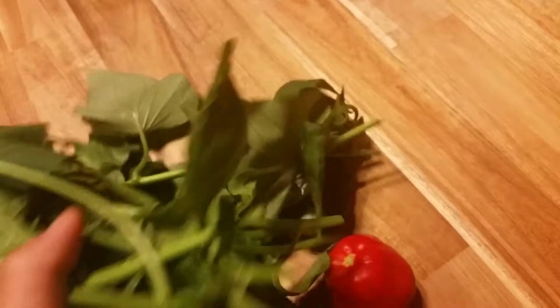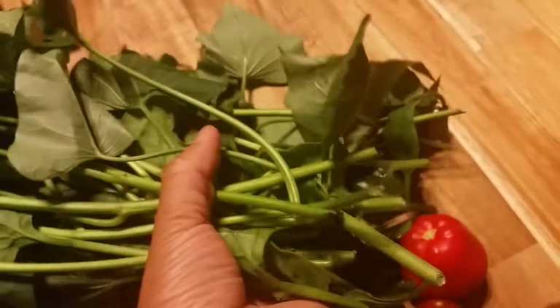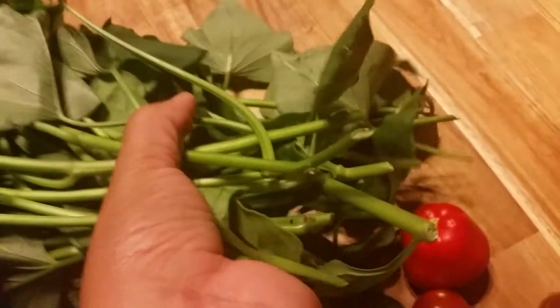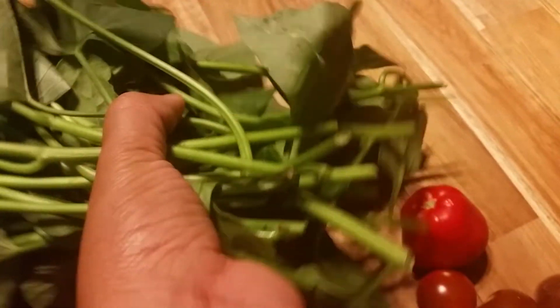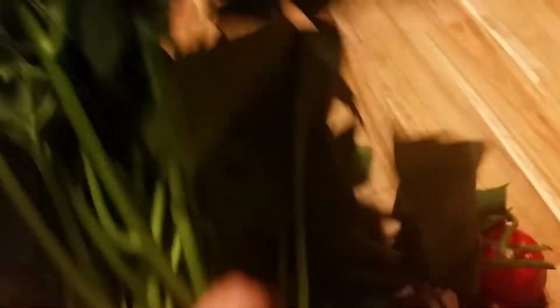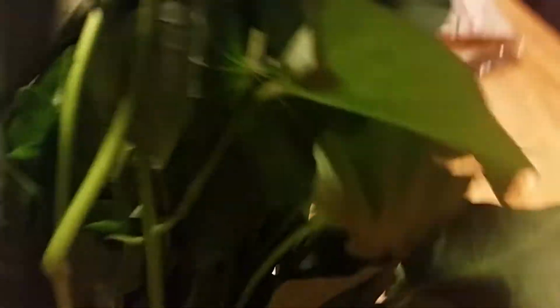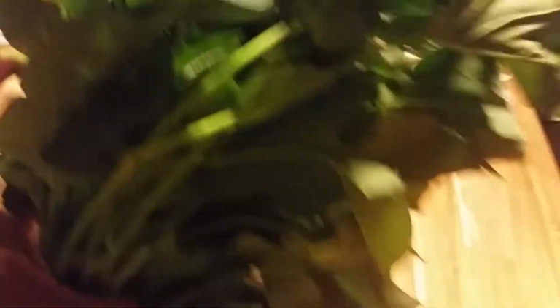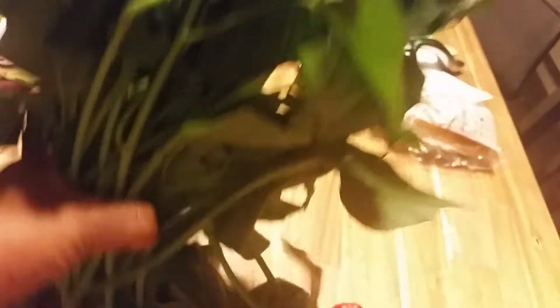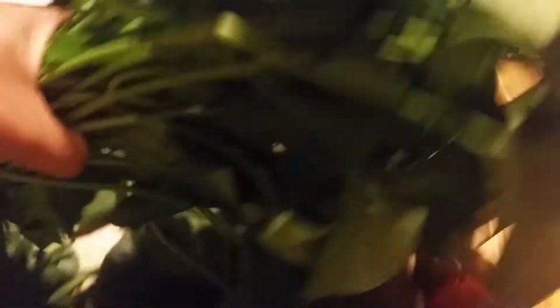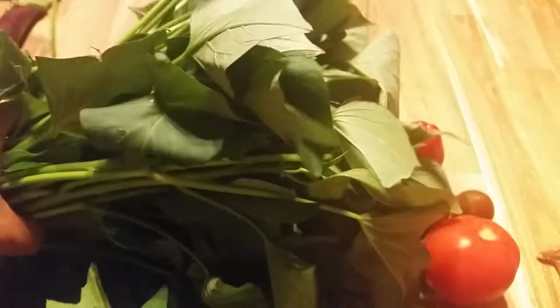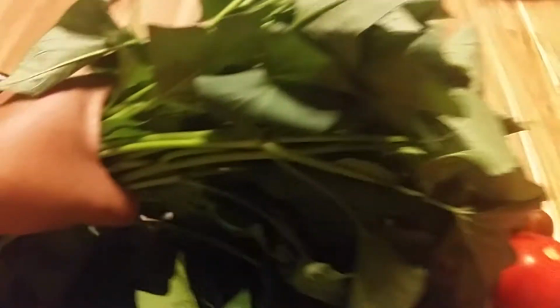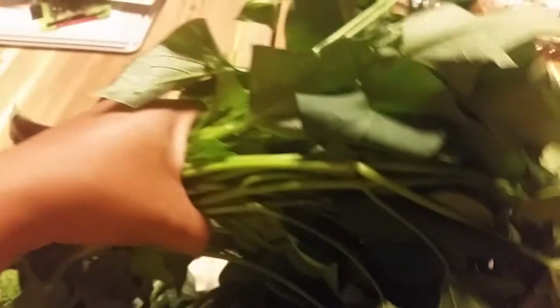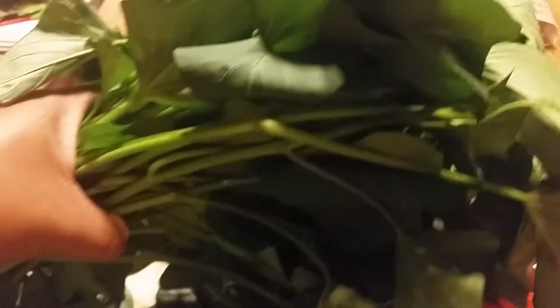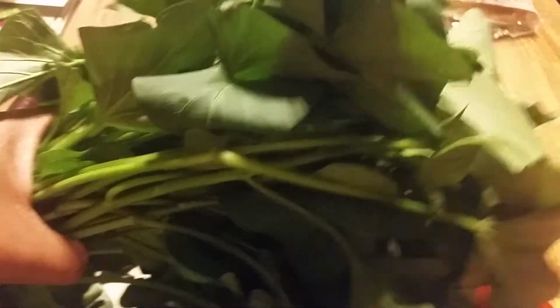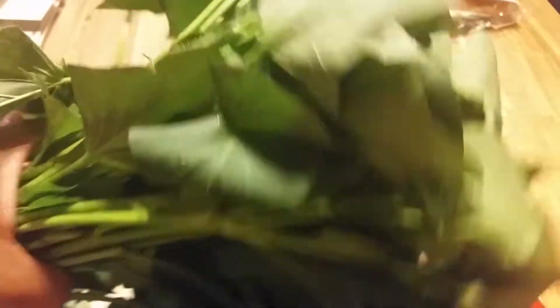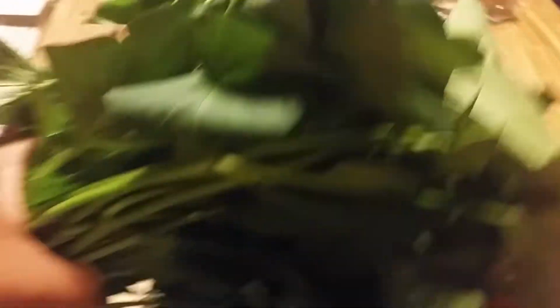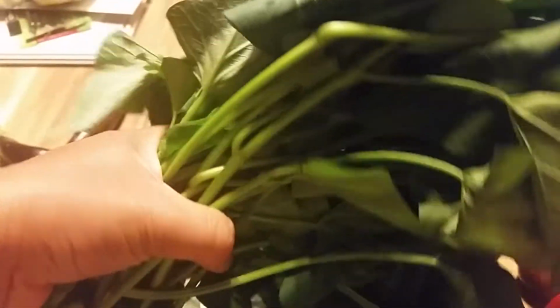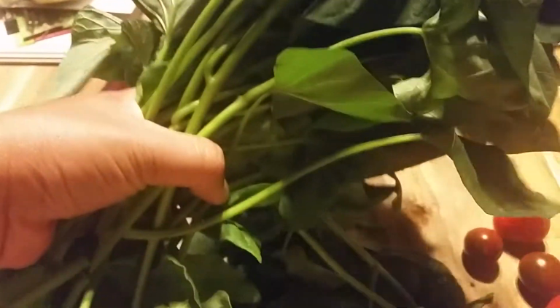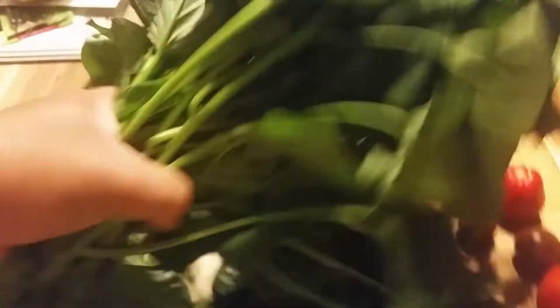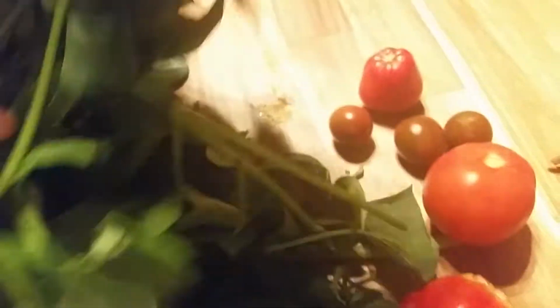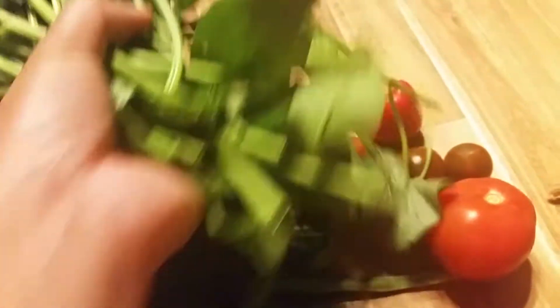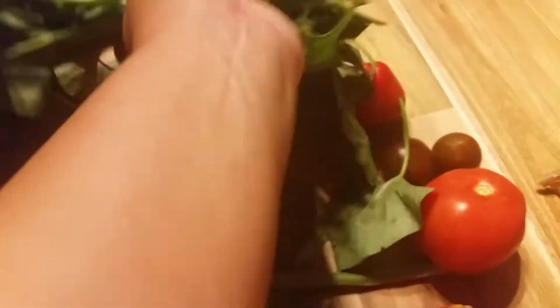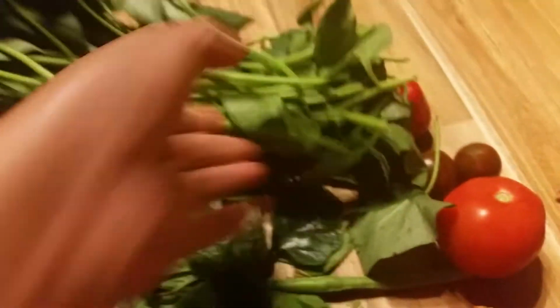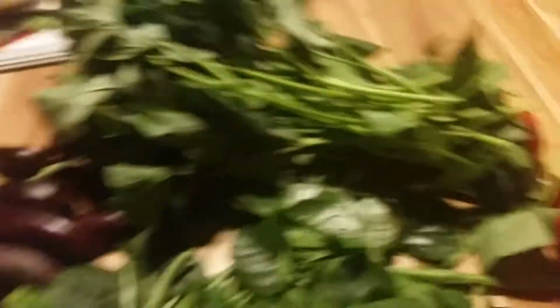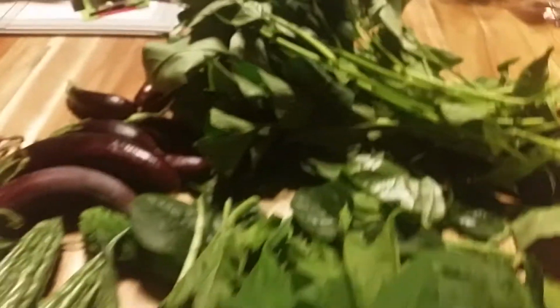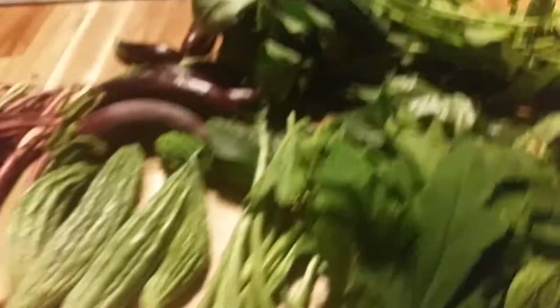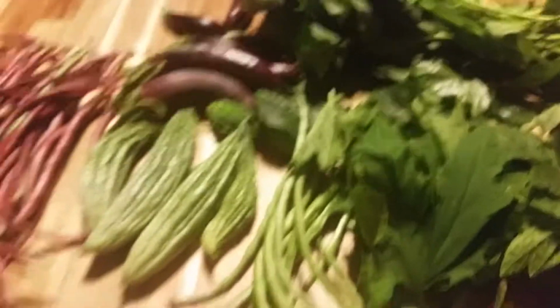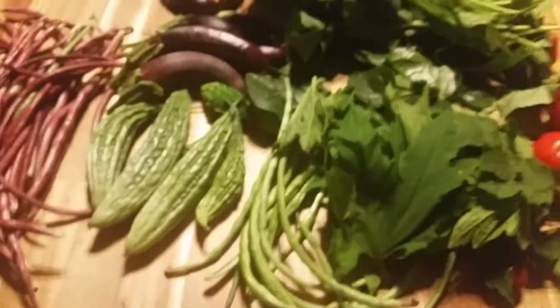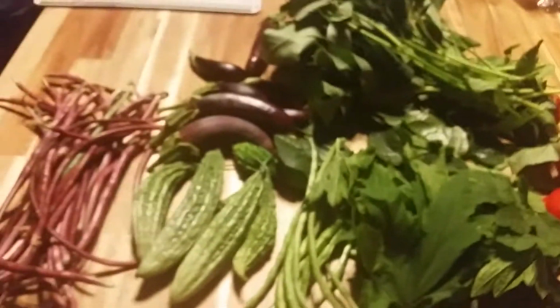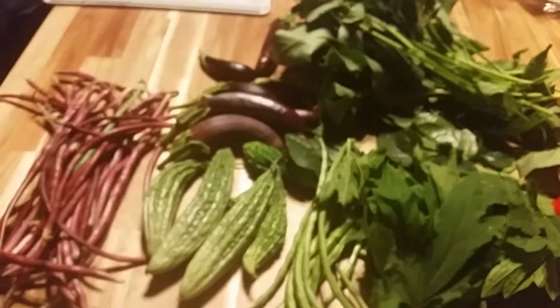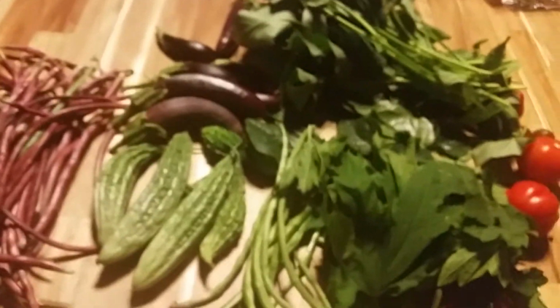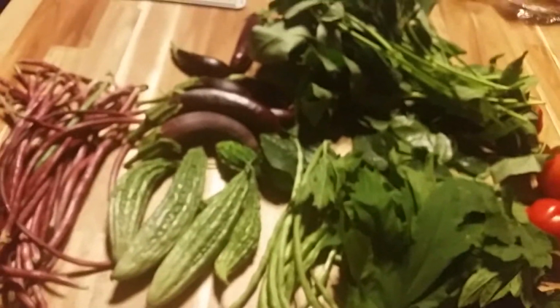This one, if you buy this at the Asian store, it's around 5 euro for this much. So I save how much? See? Happy gardening. Bye.